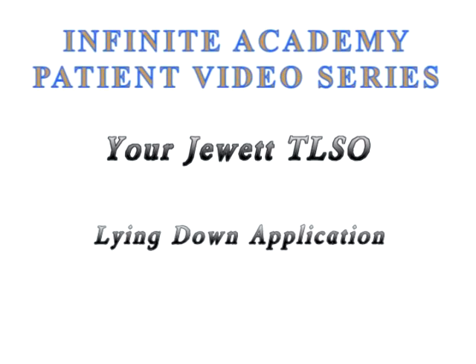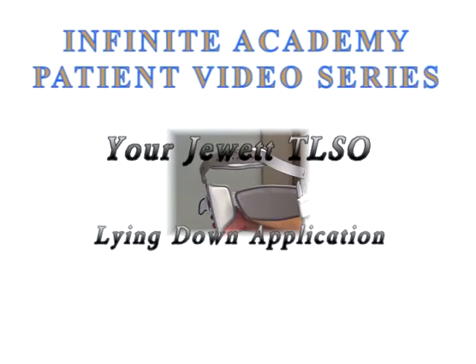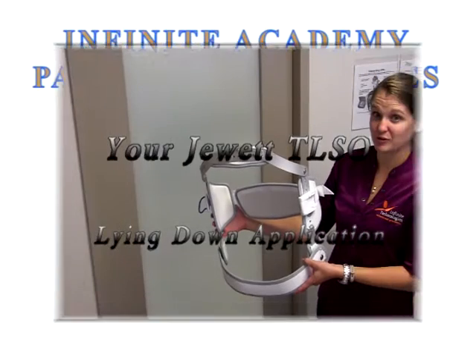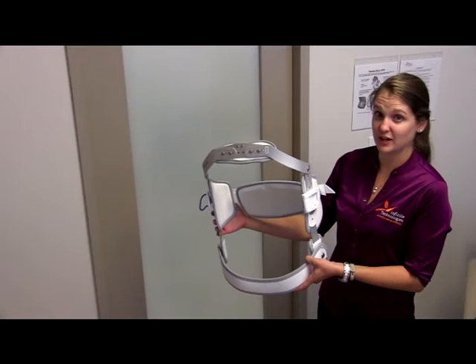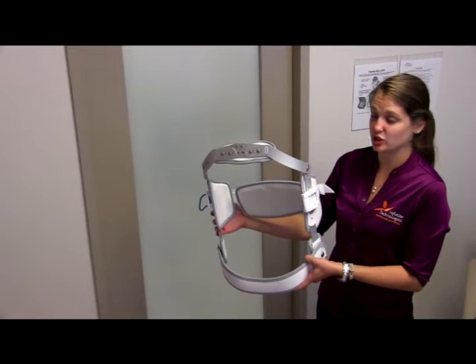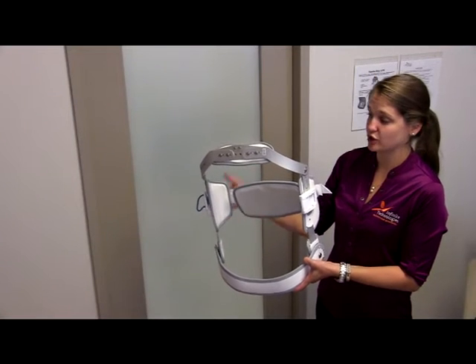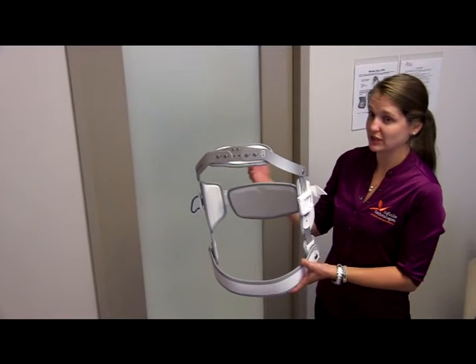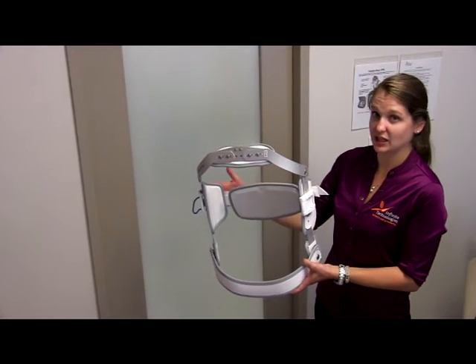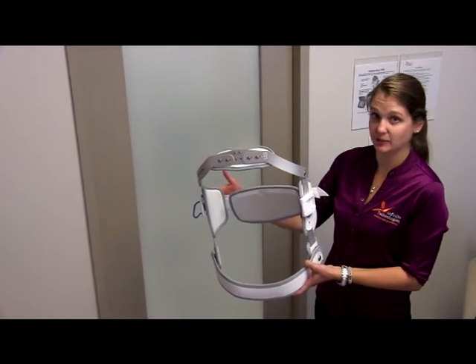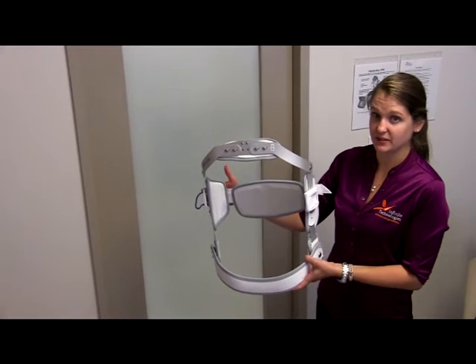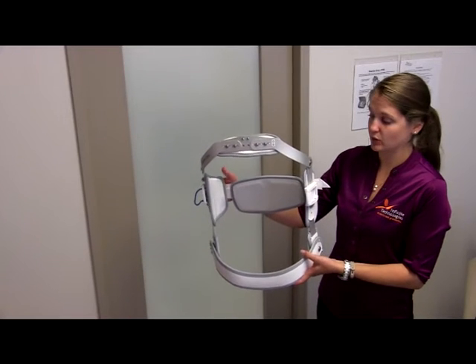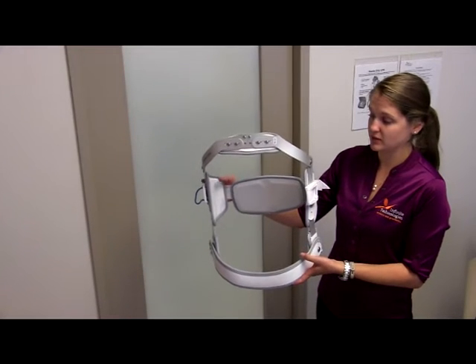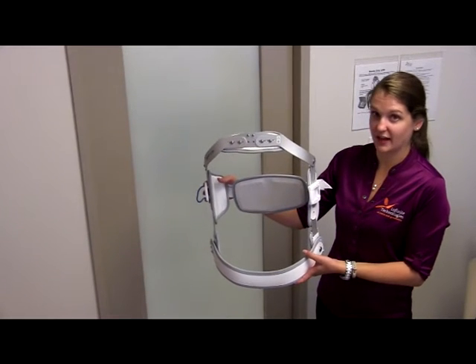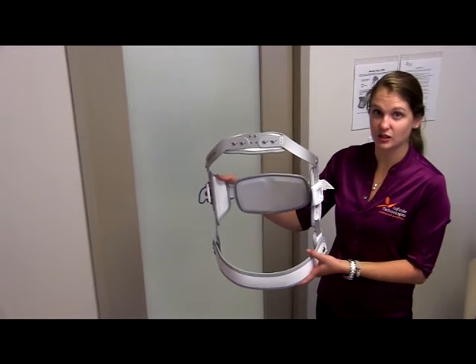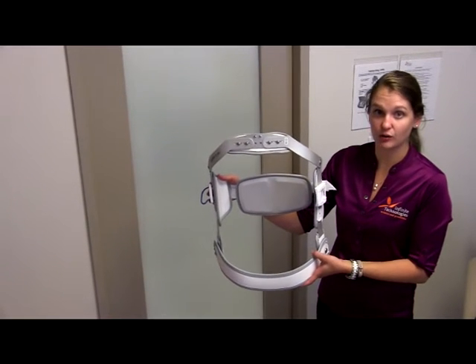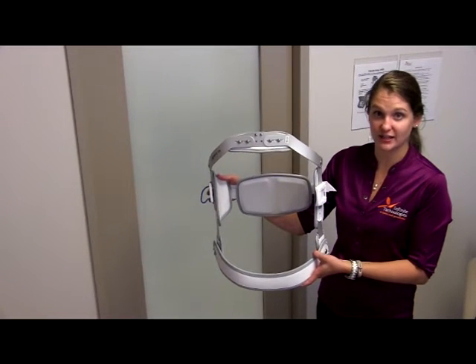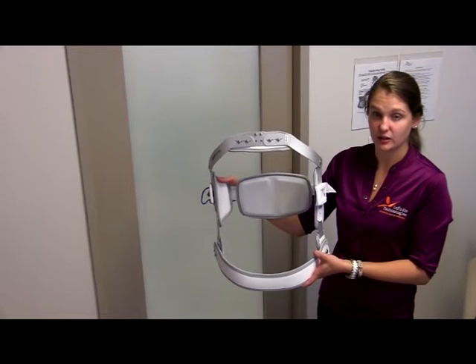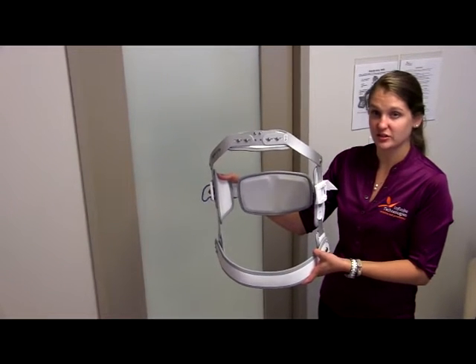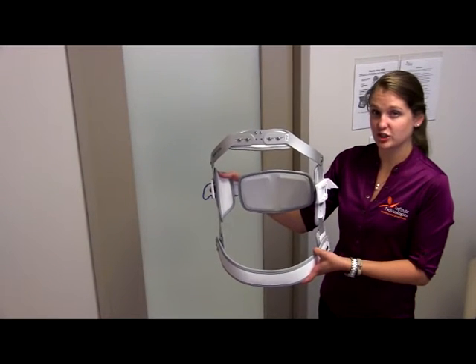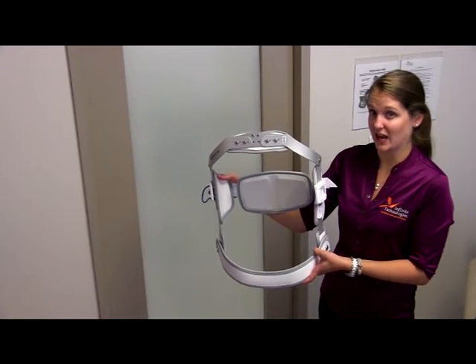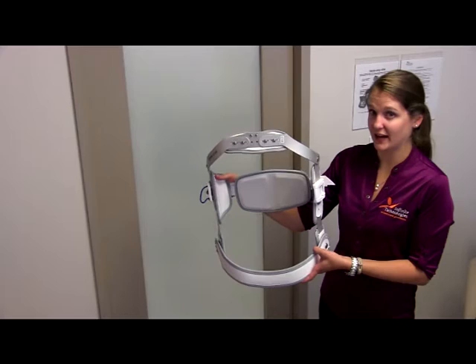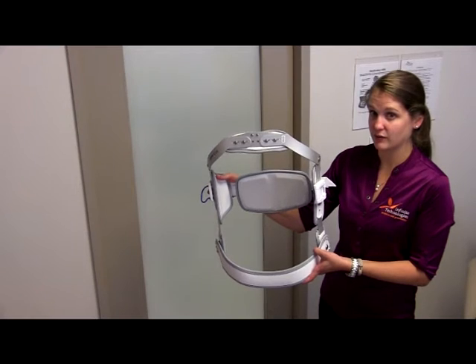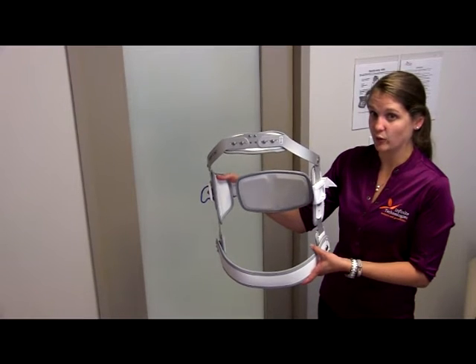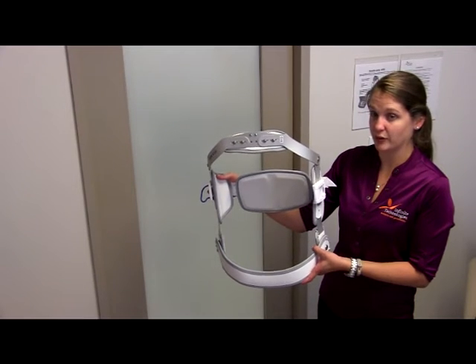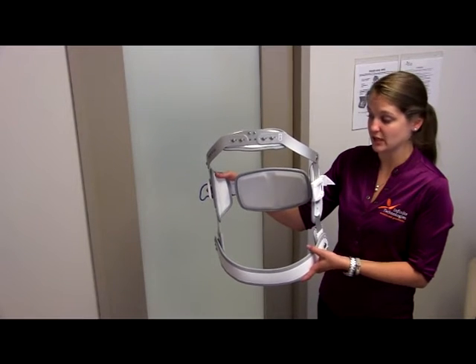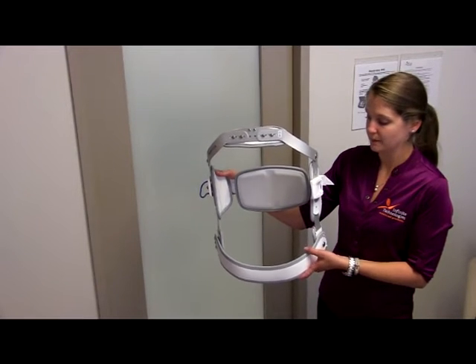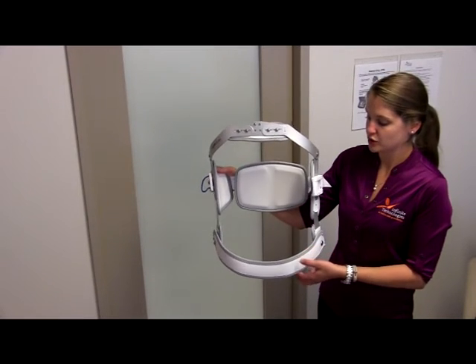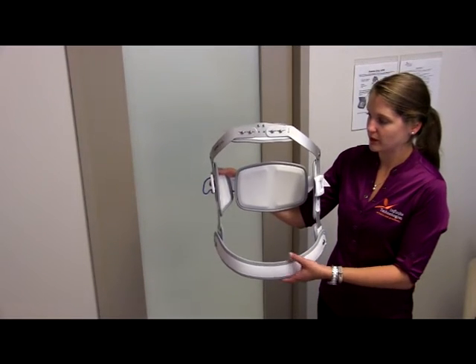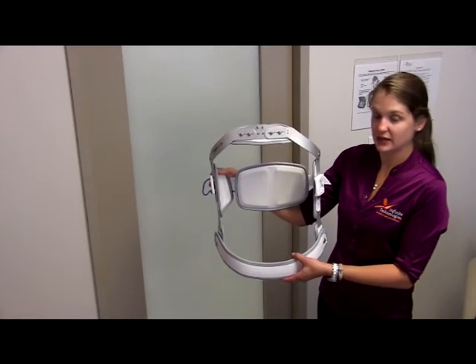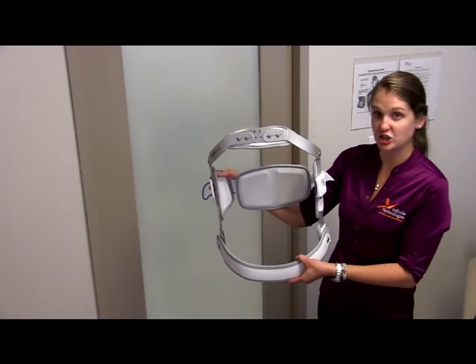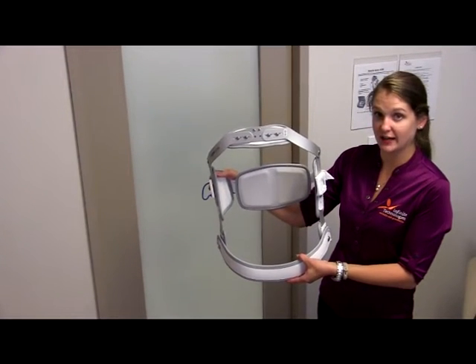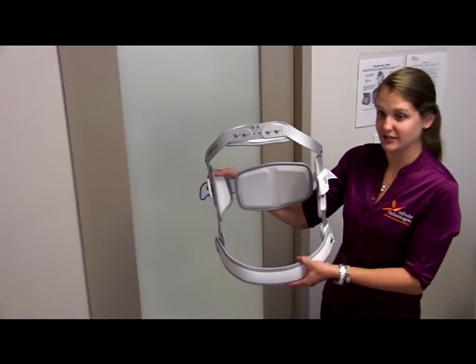Now we're going to review the donning procedures for the Jewett TLSO. The technique we're going to be using today is the log roll technique. This is for patients that cannot get out of the bed without the brace on, so we're going to be applying it to the patient lying down today.